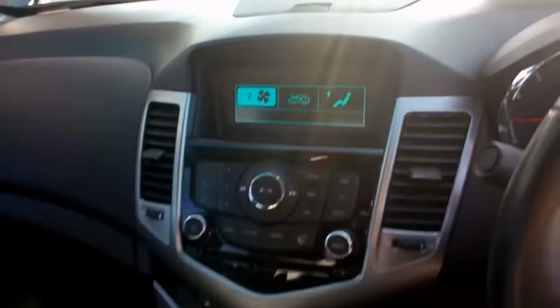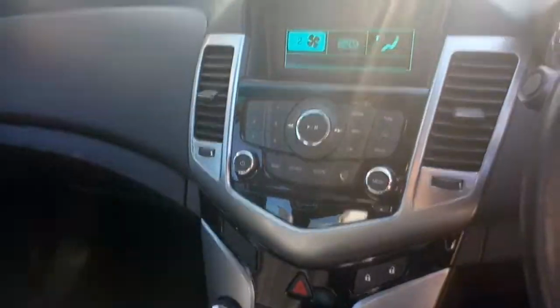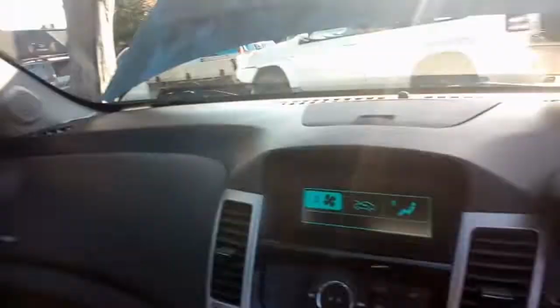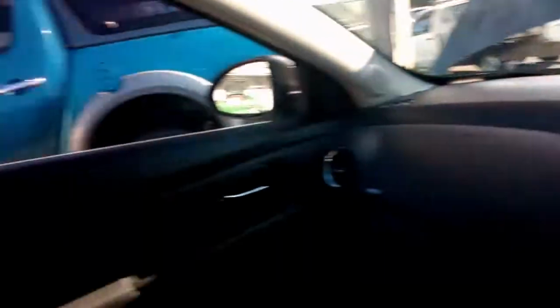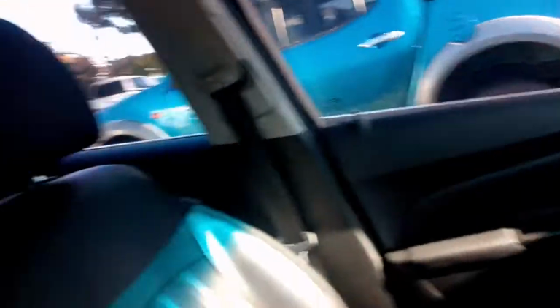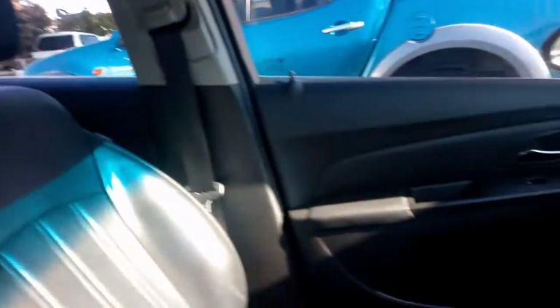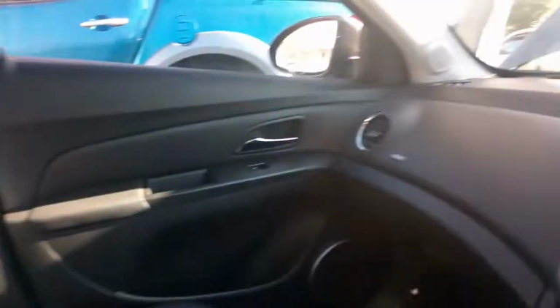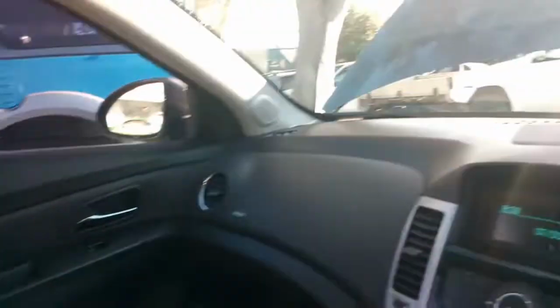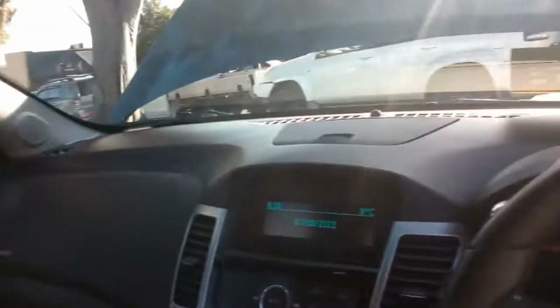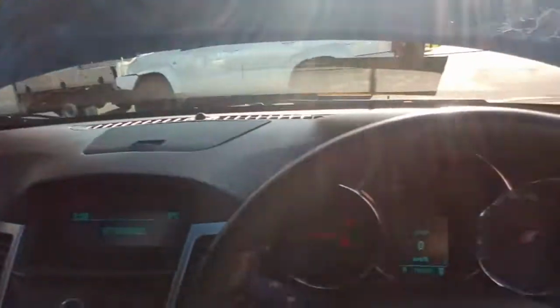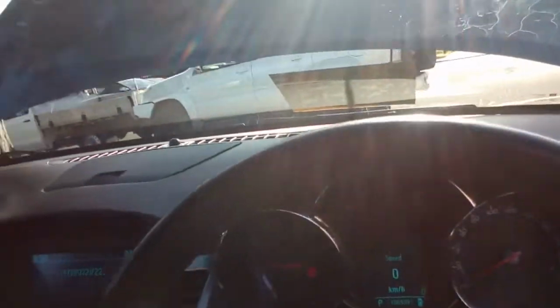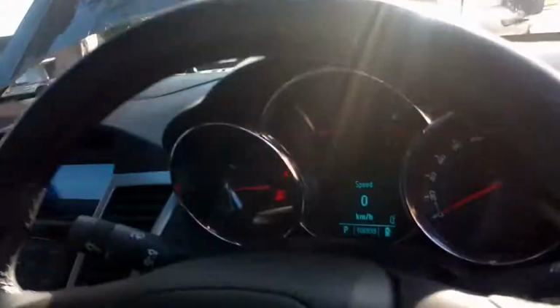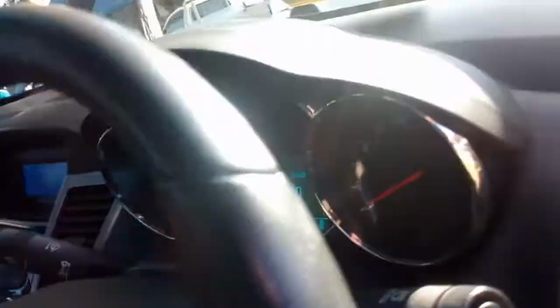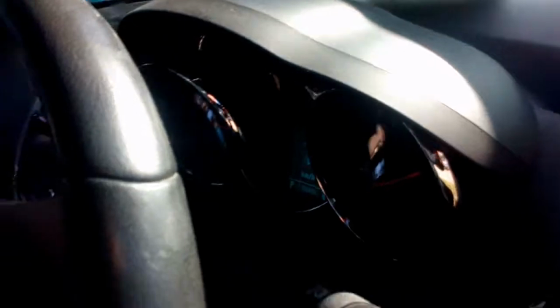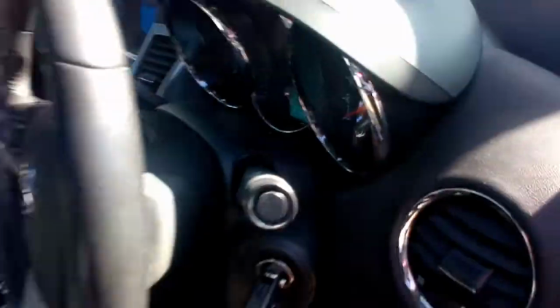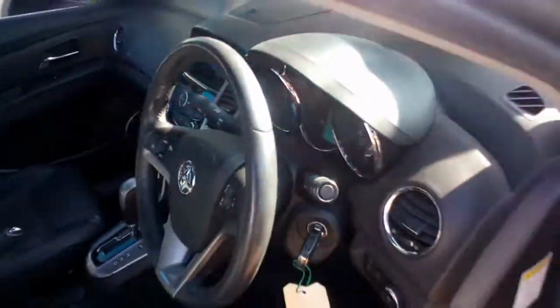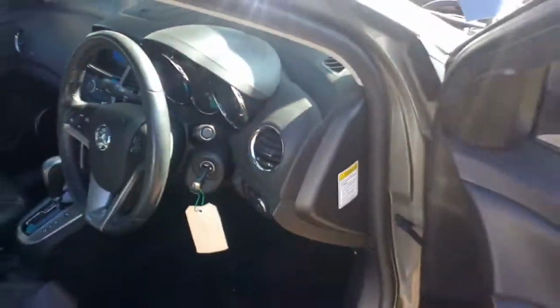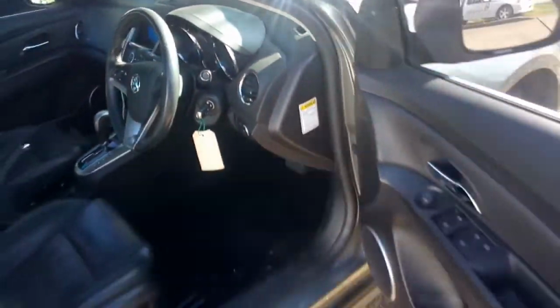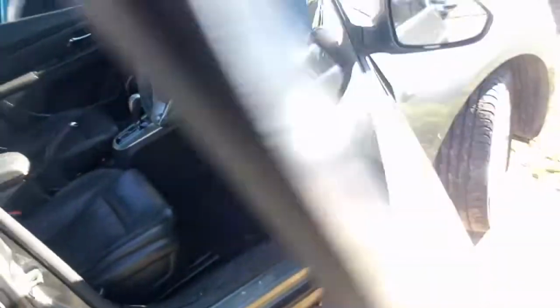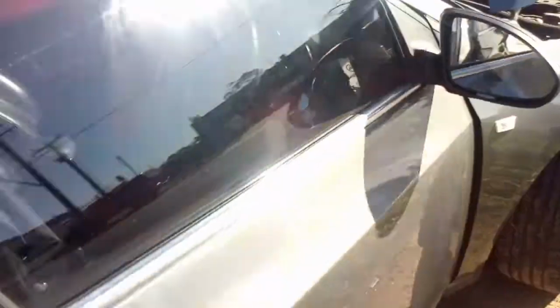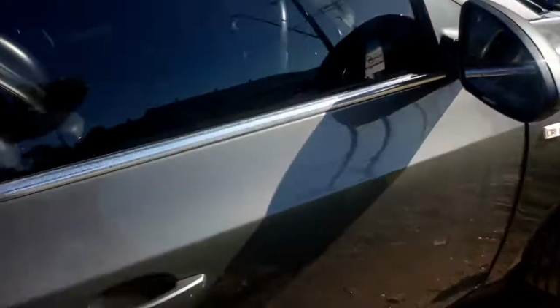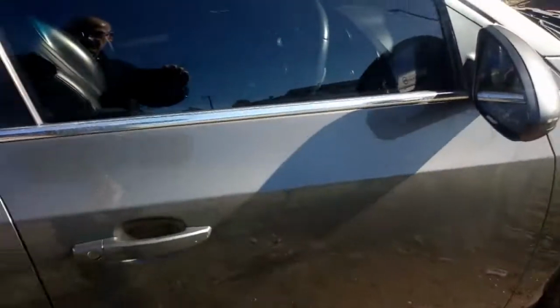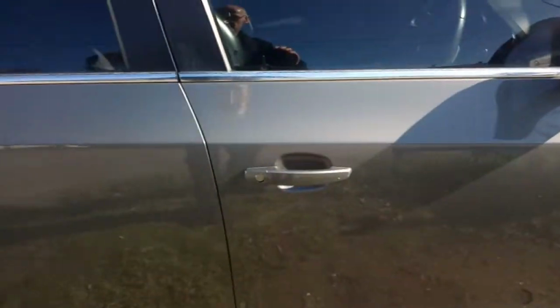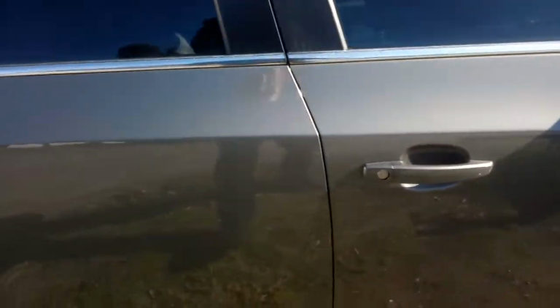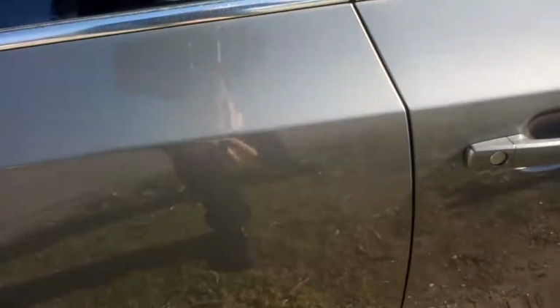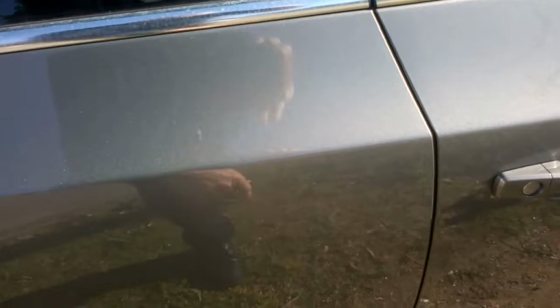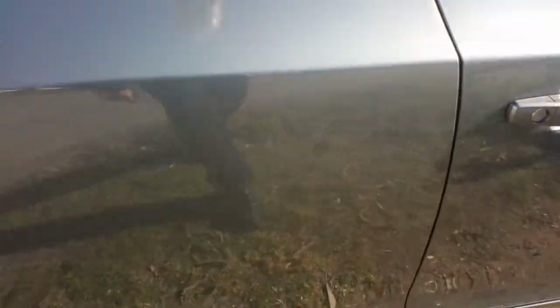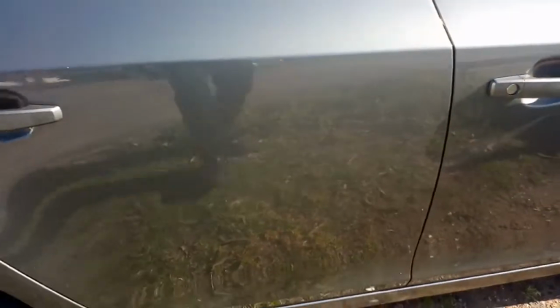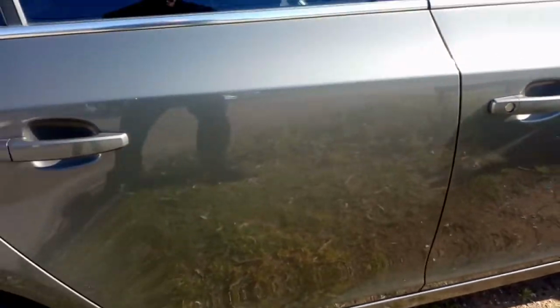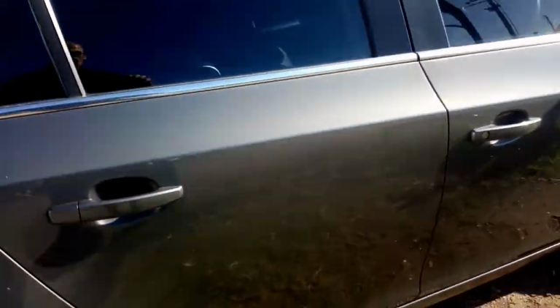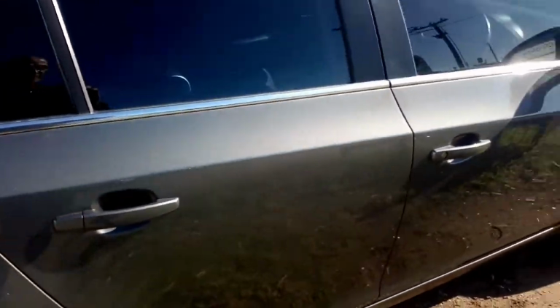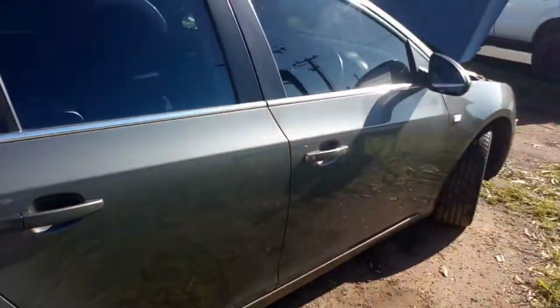Everything's standard, nice black leather. Airbags haven't gone off. Quick look around — there's a tiny mark on that door there.